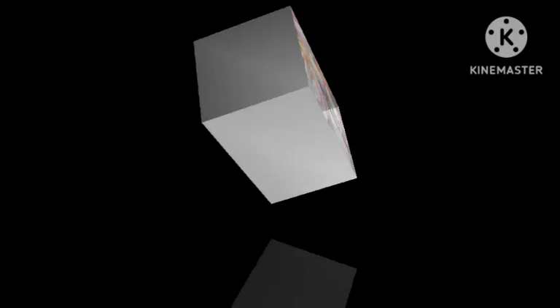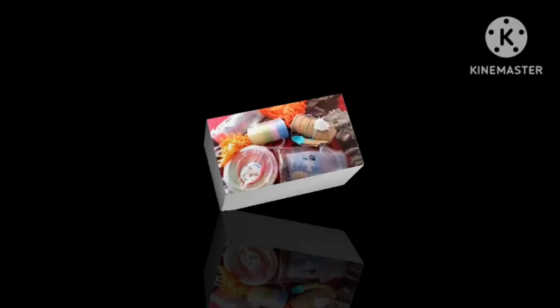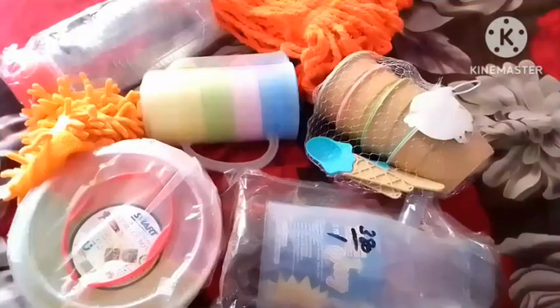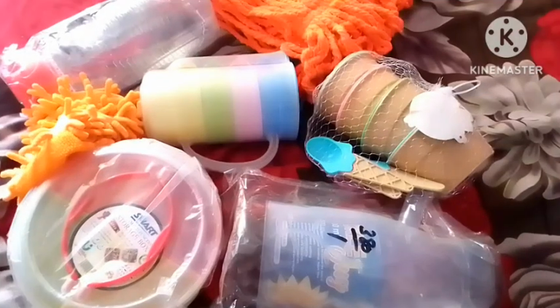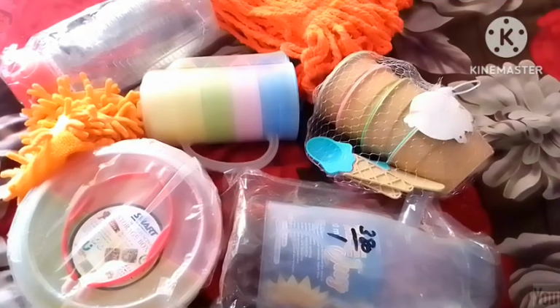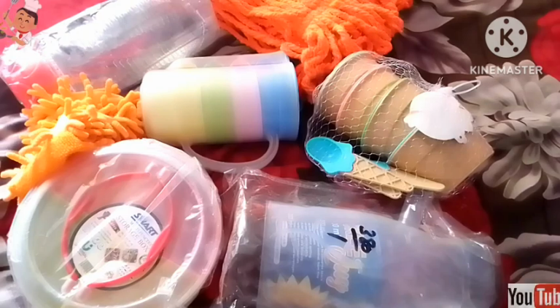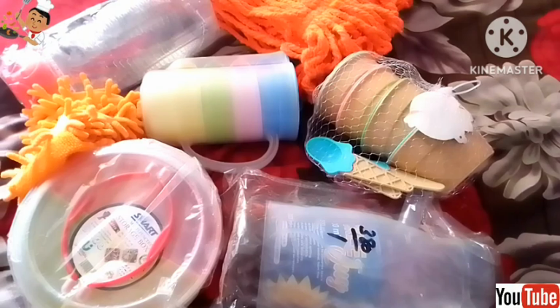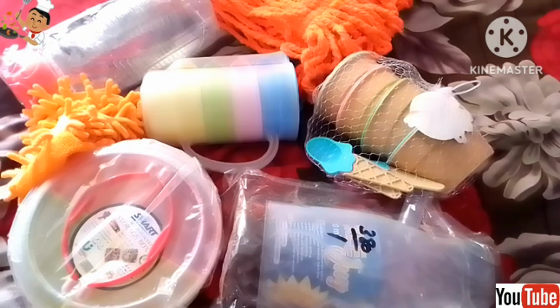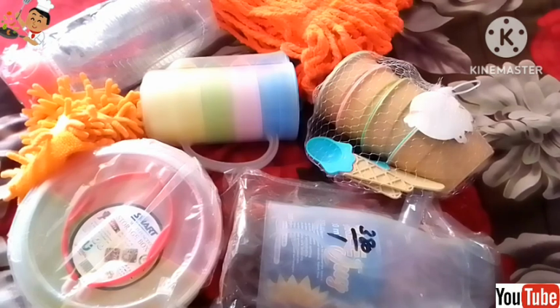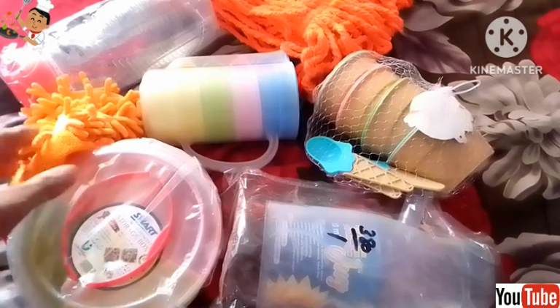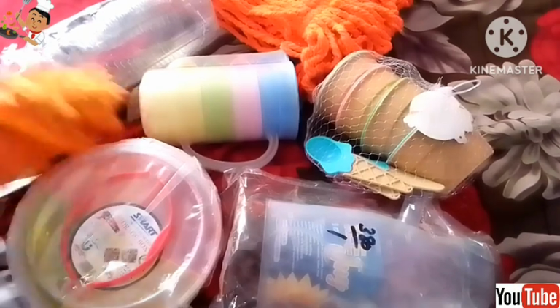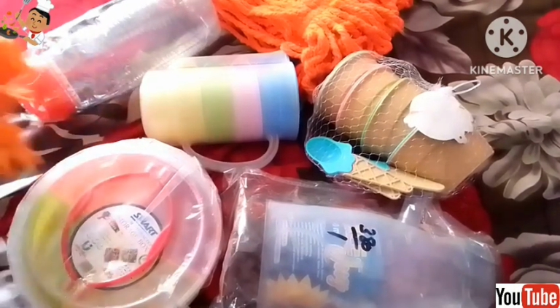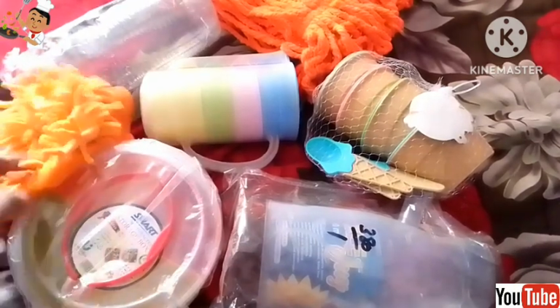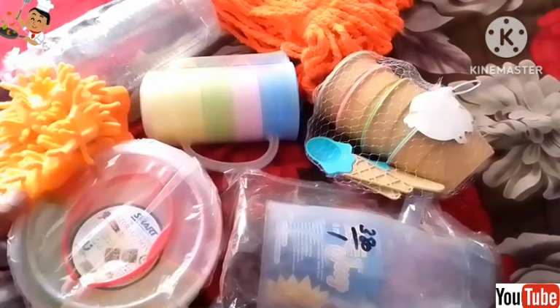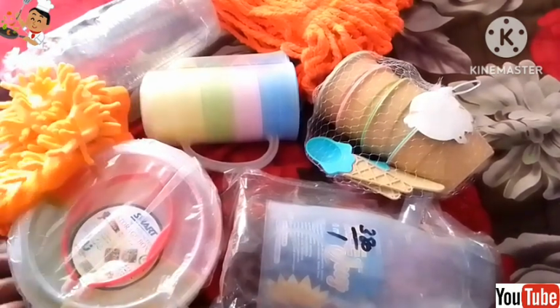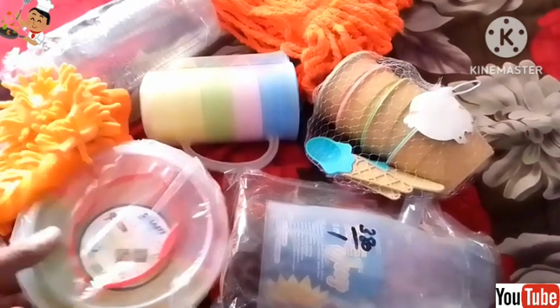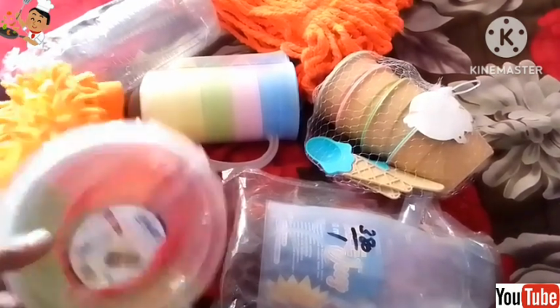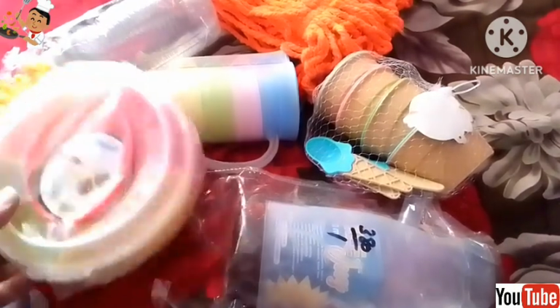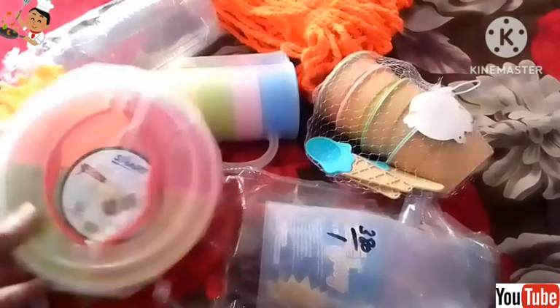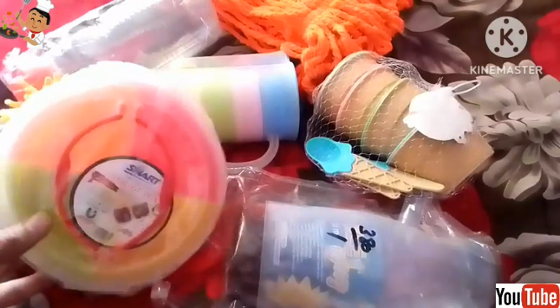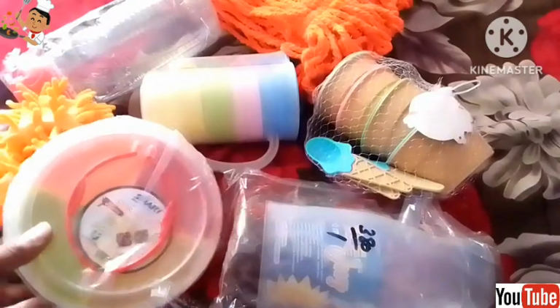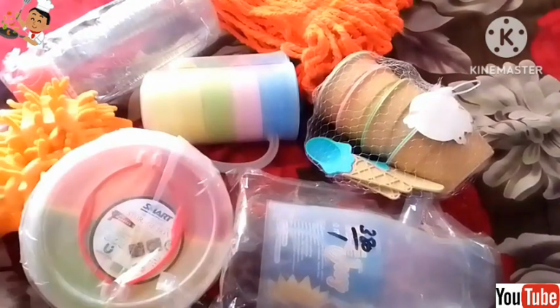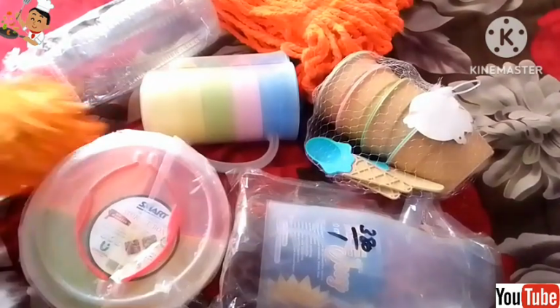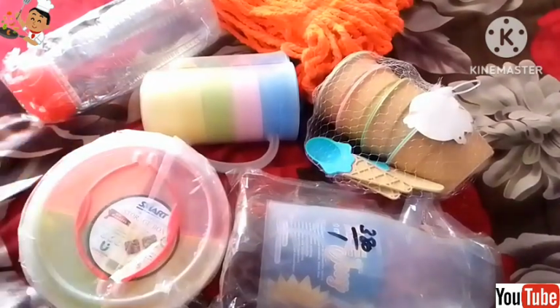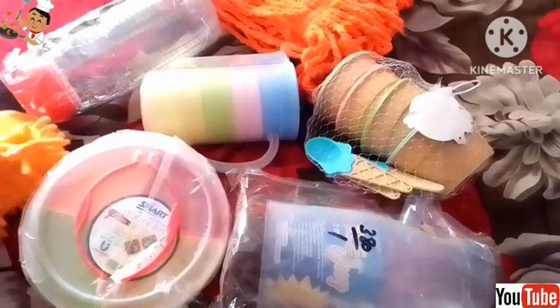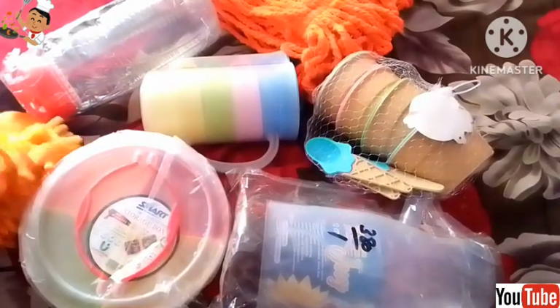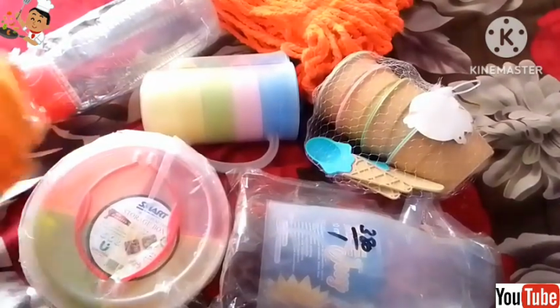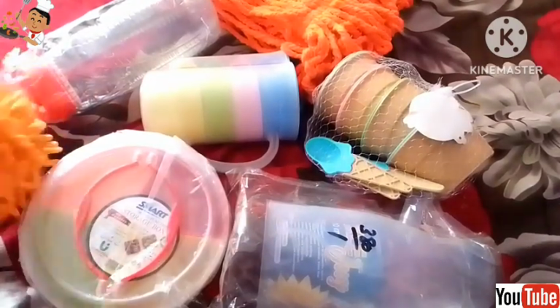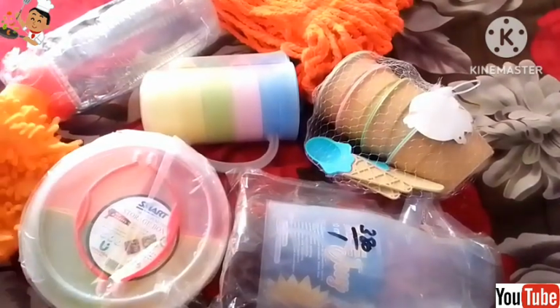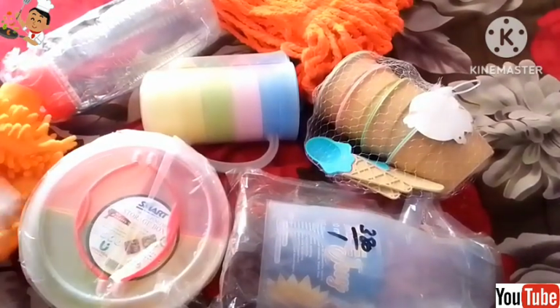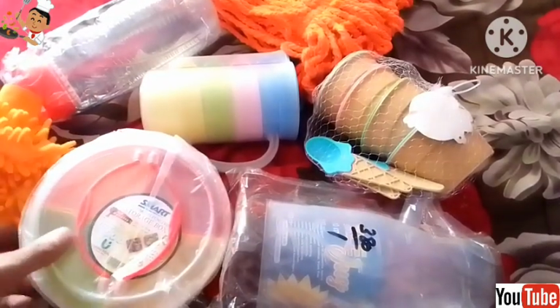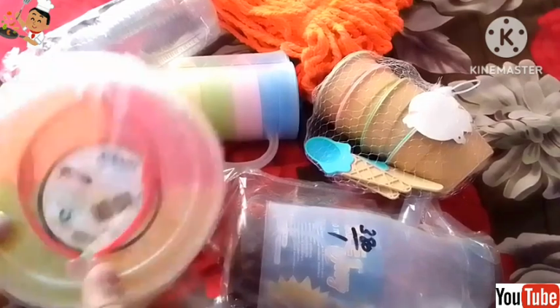Welcome viewers, today I am going to take a review of the kitchen tools that I have purchased for my kitchen. I thought I will share this review with you.